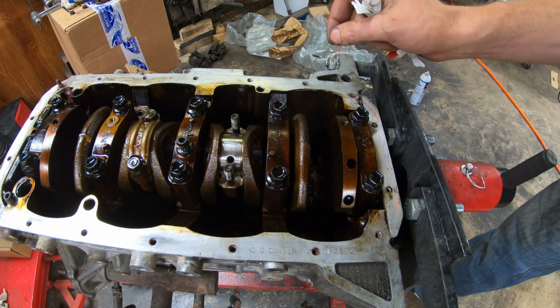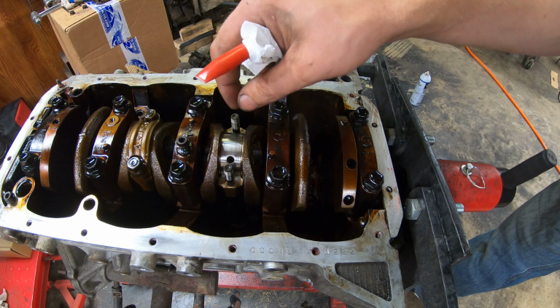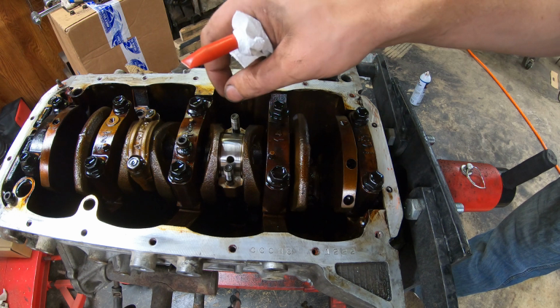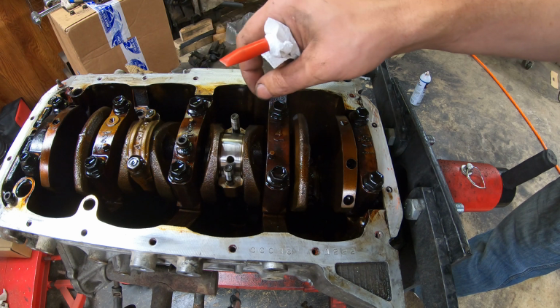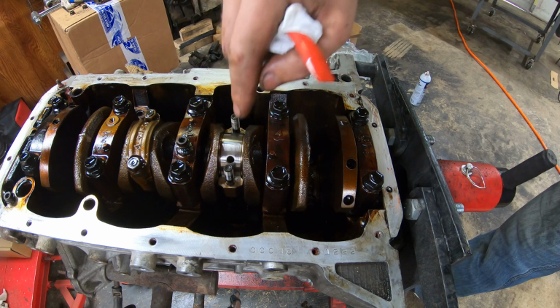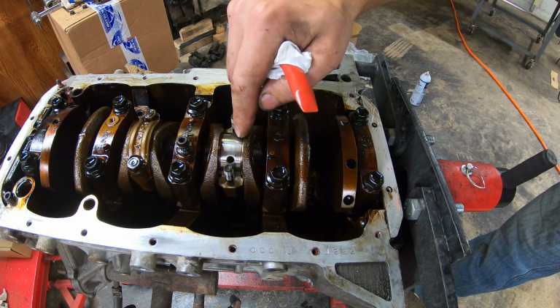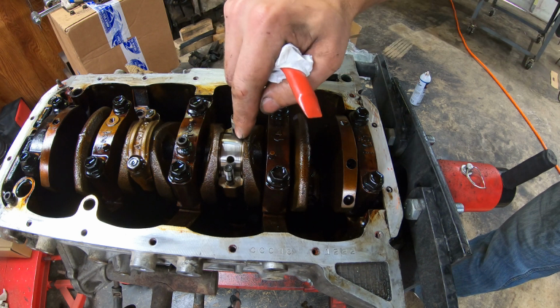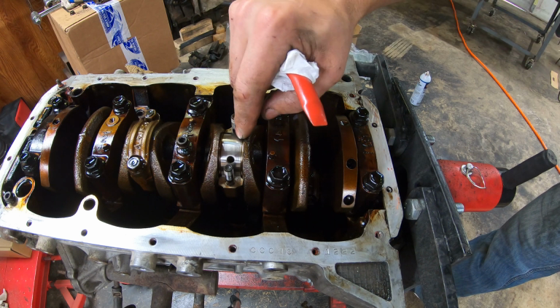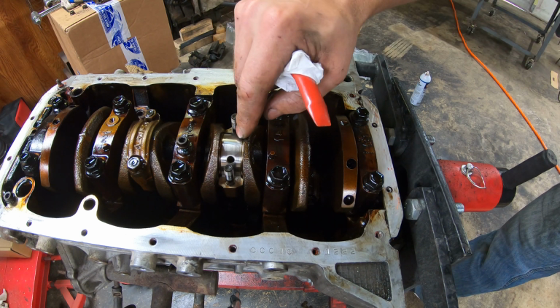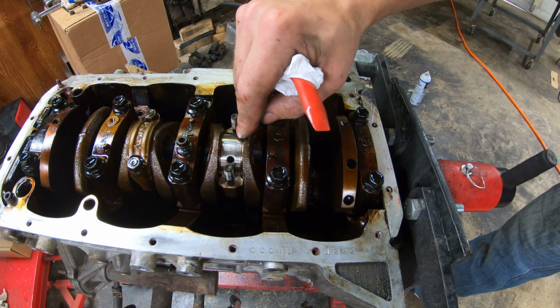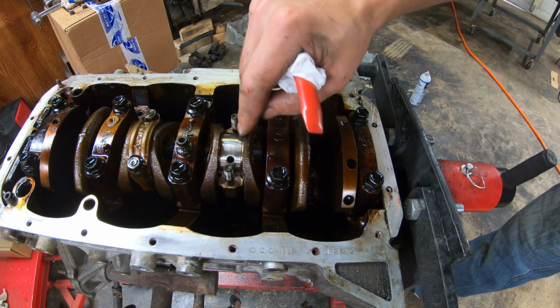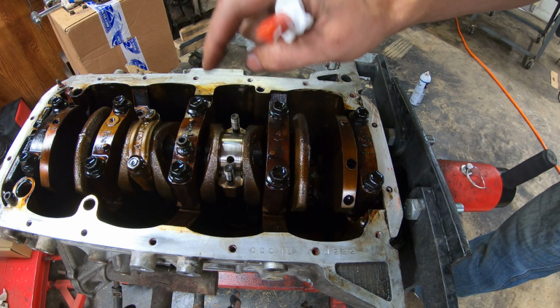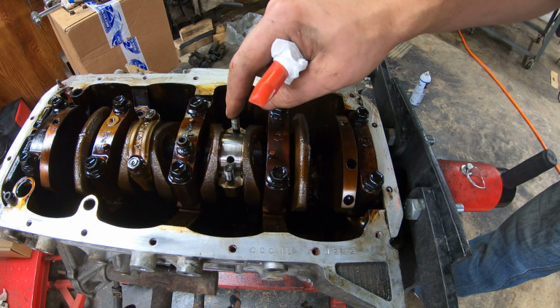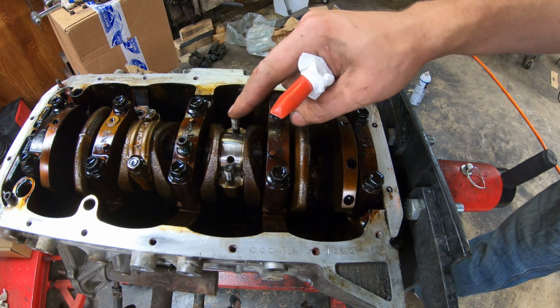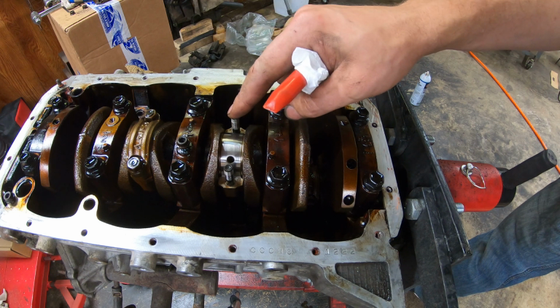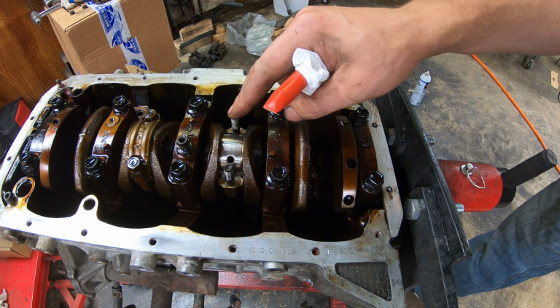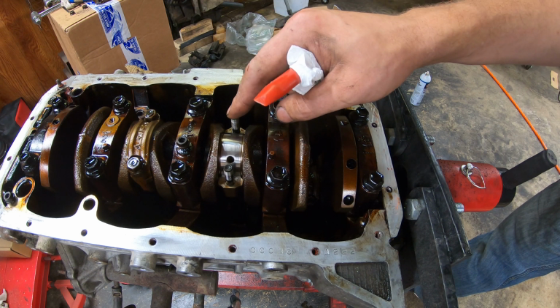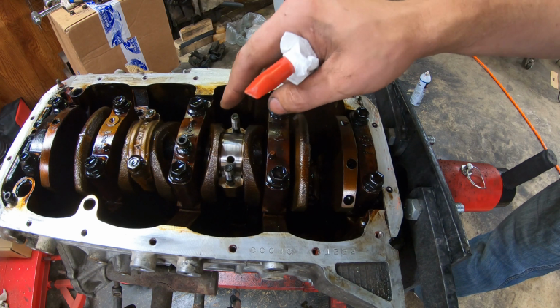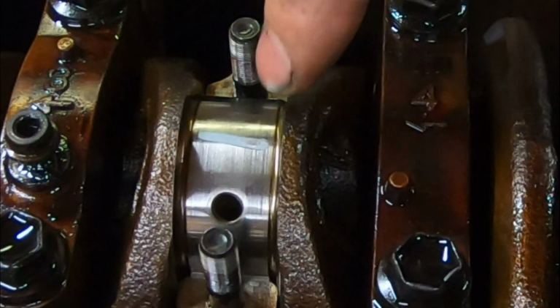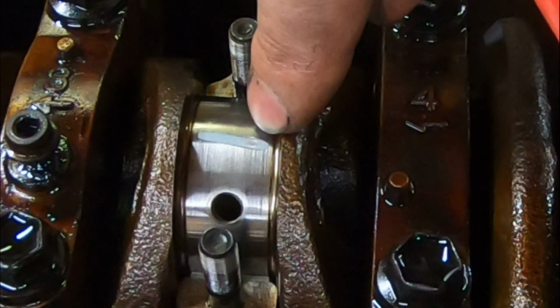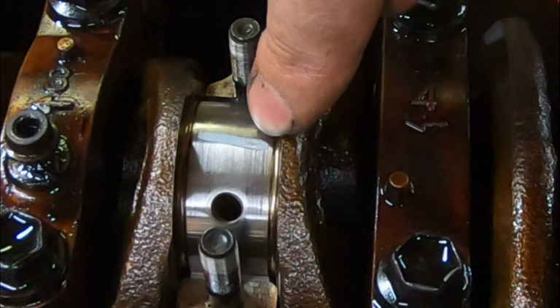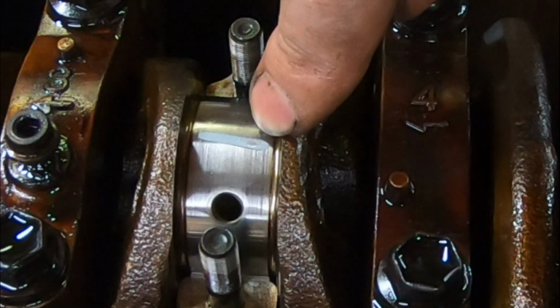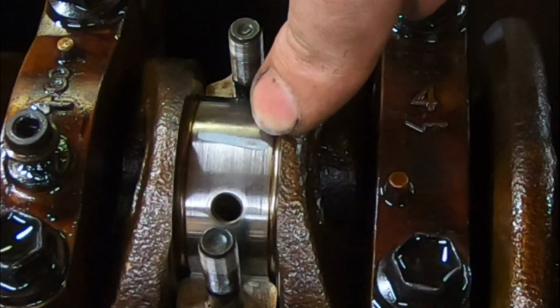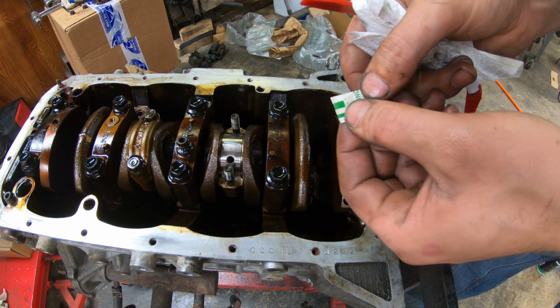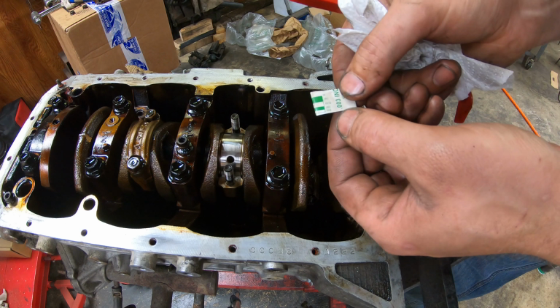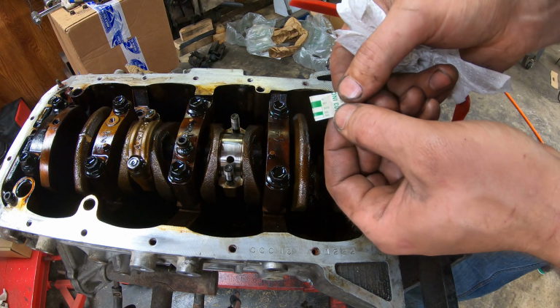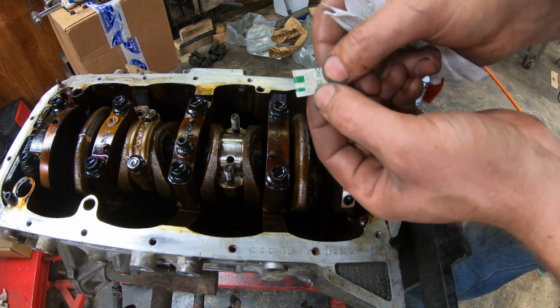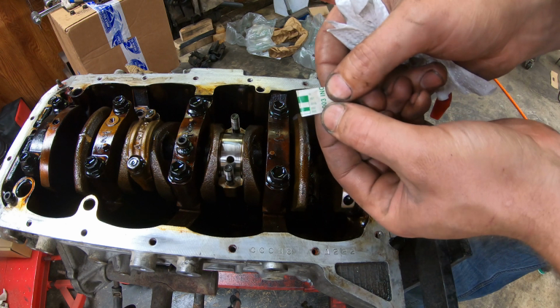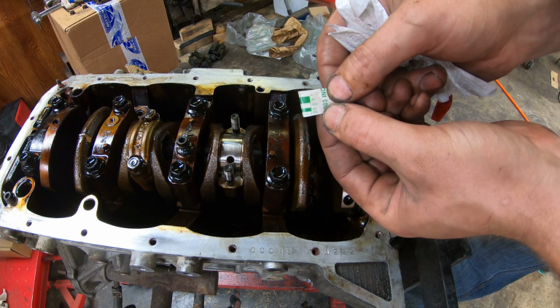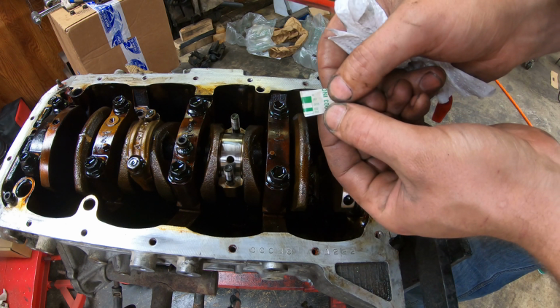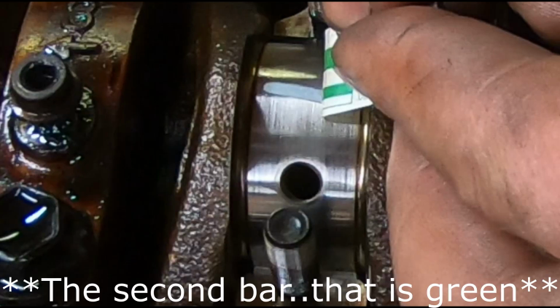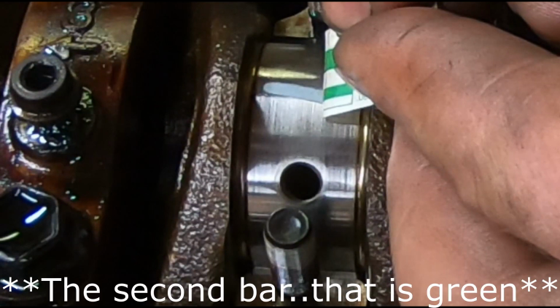All you have to do is take off your bearing cap, drop your rod down, pull your old bearings out, and then insert your new bearings. Insert a plastigauge here and then torque it down to the appropriate torque value — in this case 24 foot-pounds. Once you've torqued it, you'll be left with this mark on the journal.